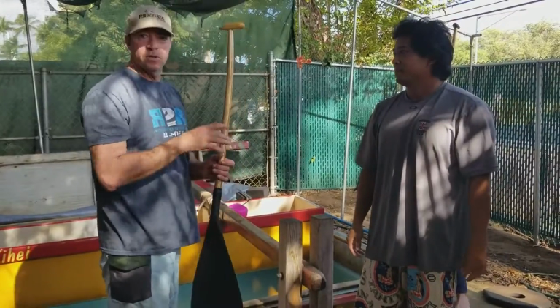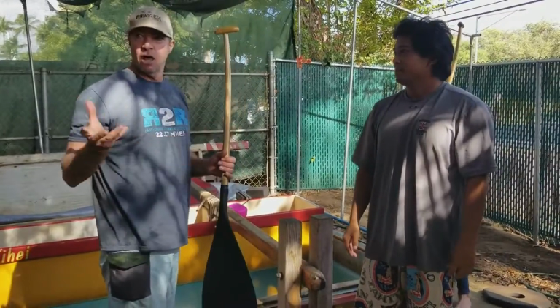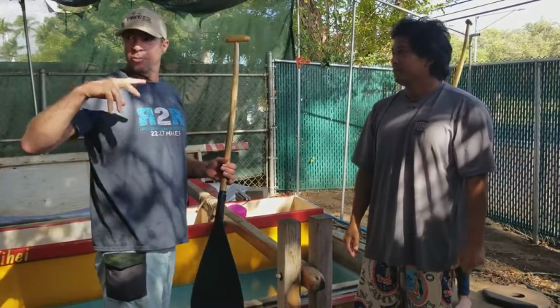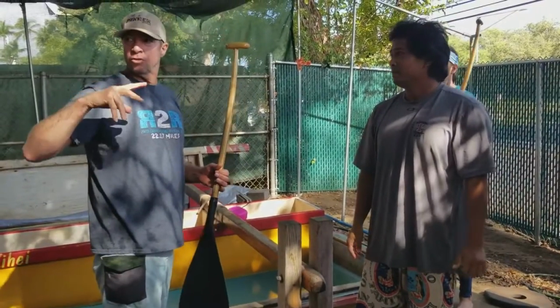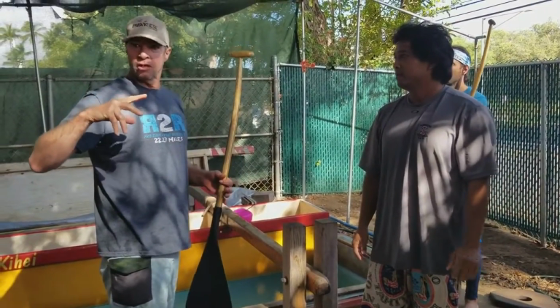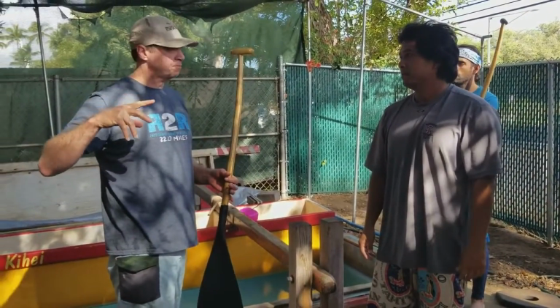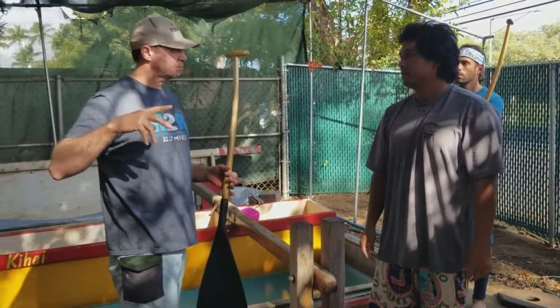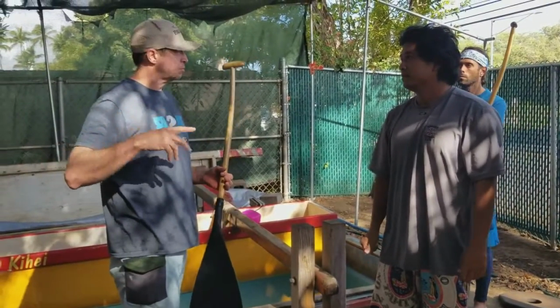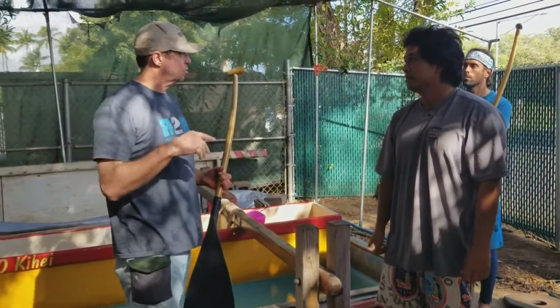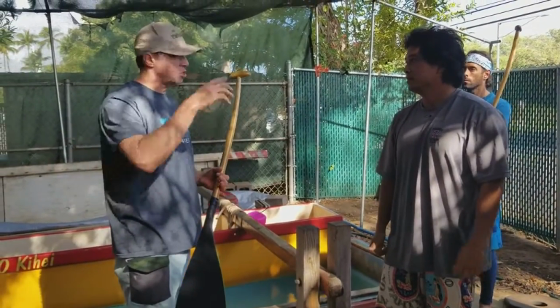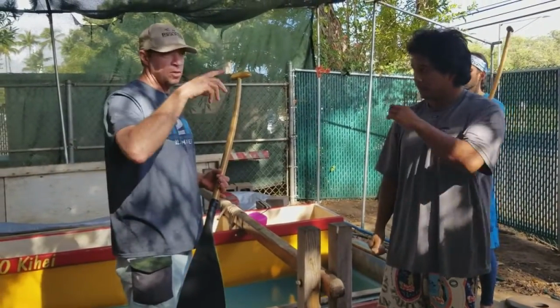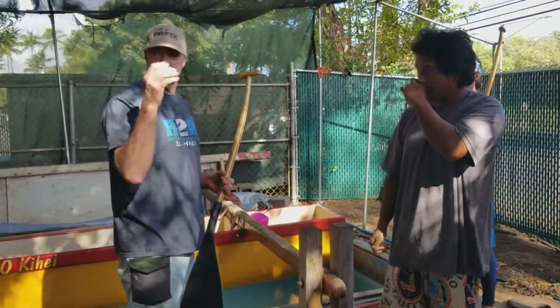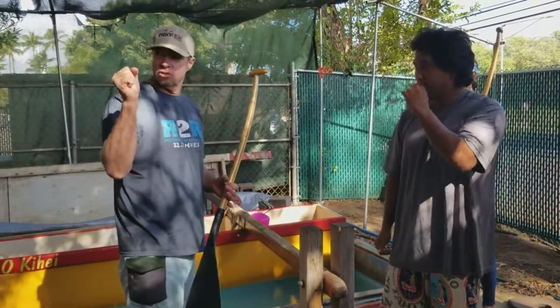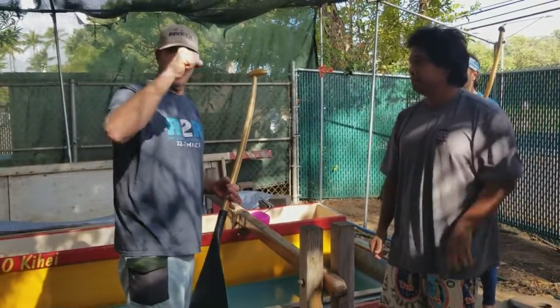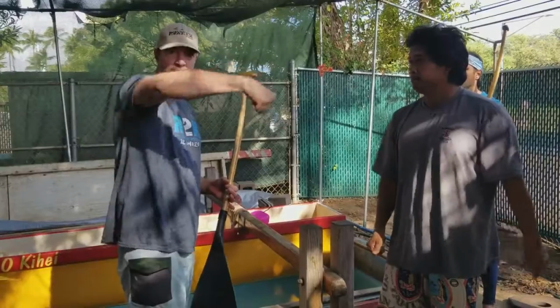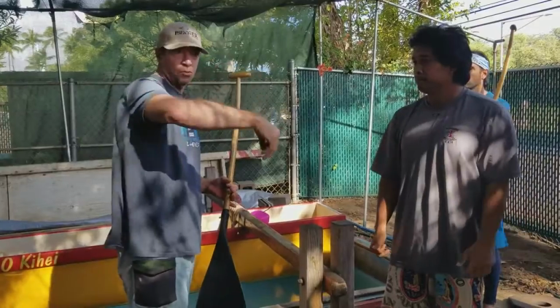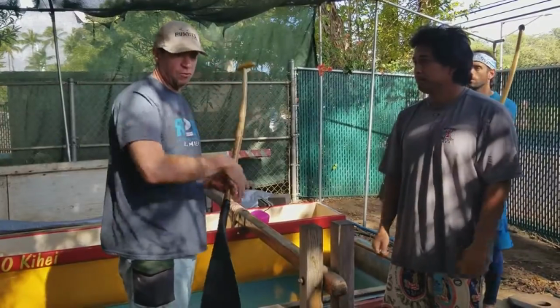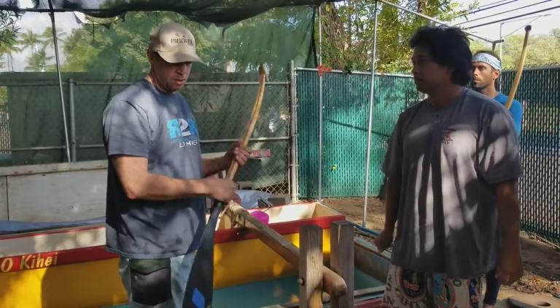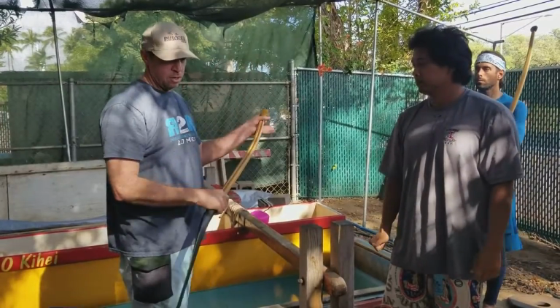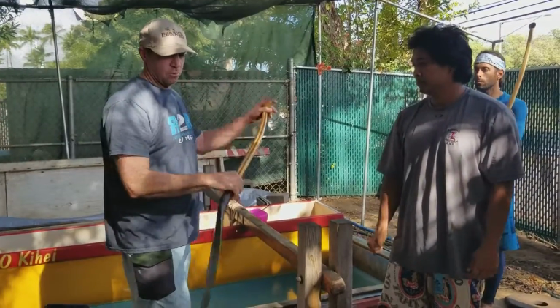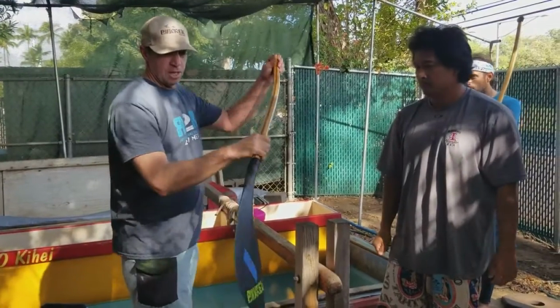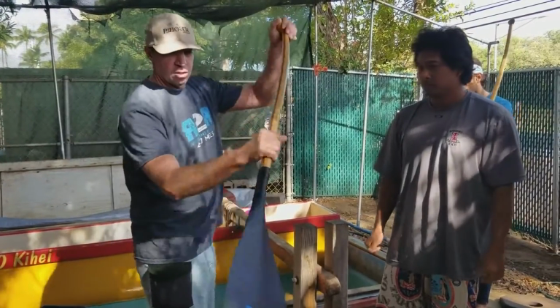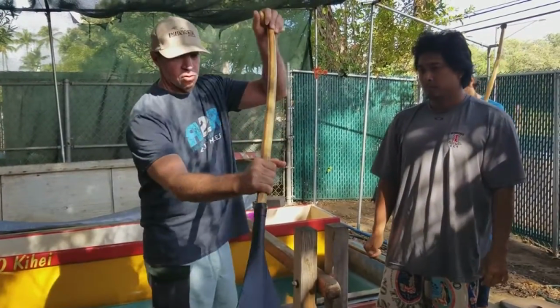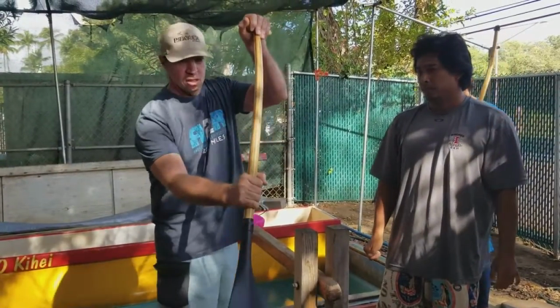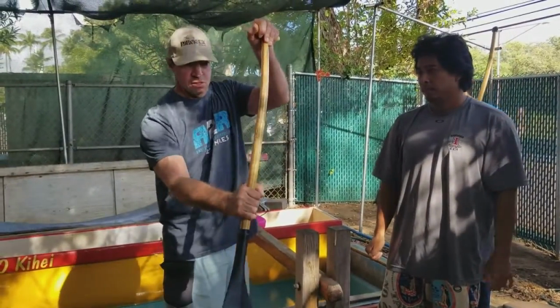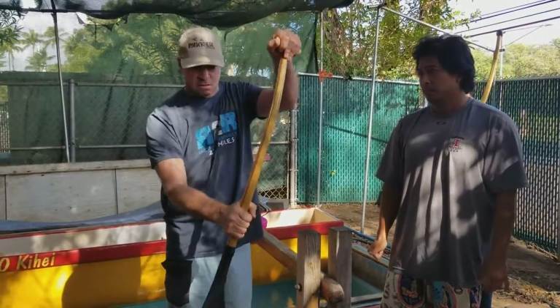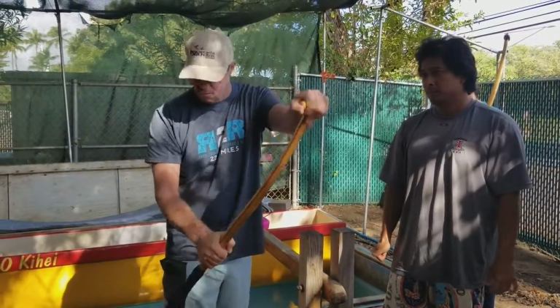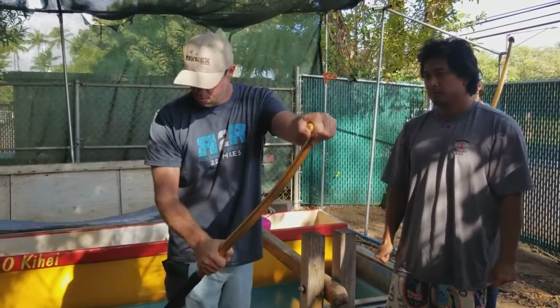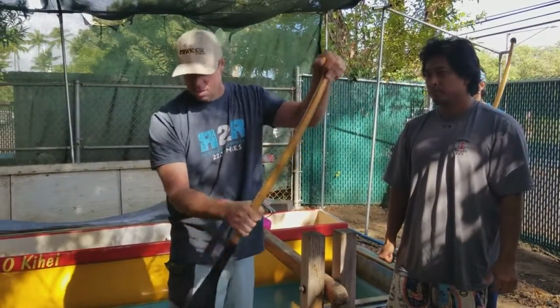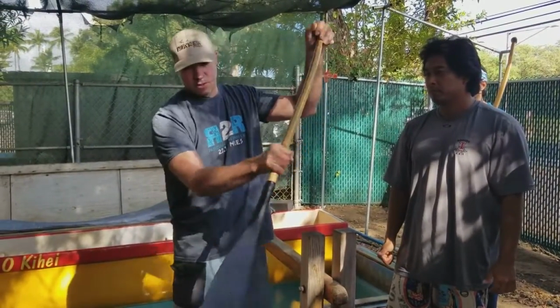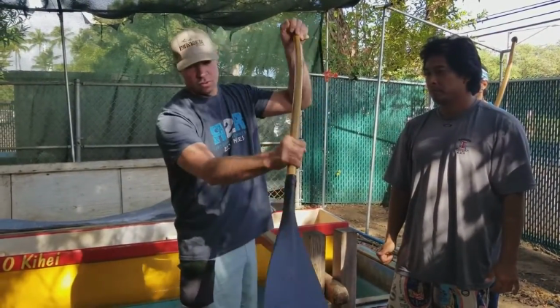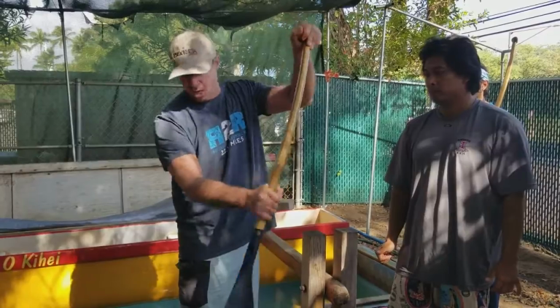A lot of people here are doing that. You can see it in the videos — you can see the hands and knuckles rolling over. Grab the blade, you guys go like this. It rolls the blade.